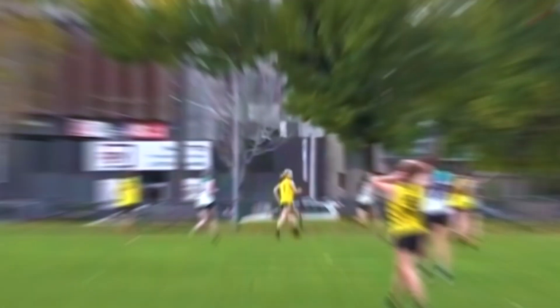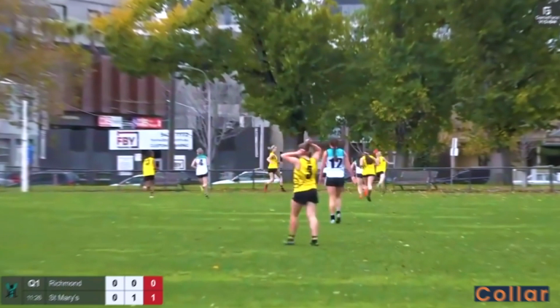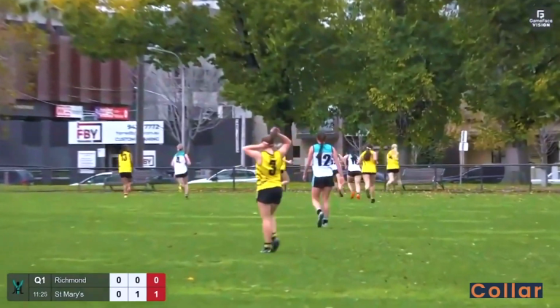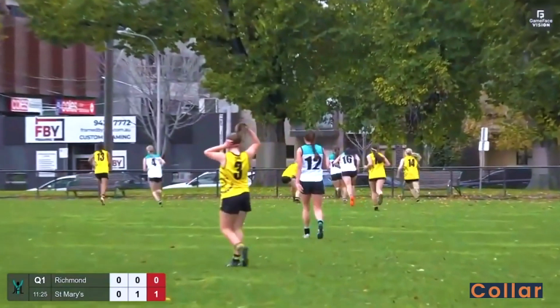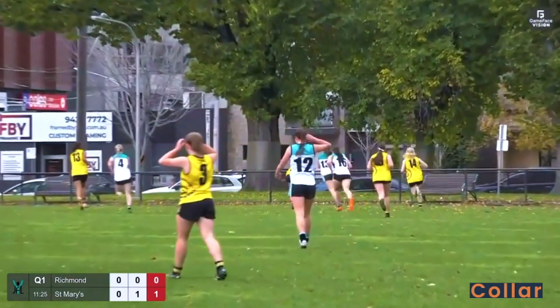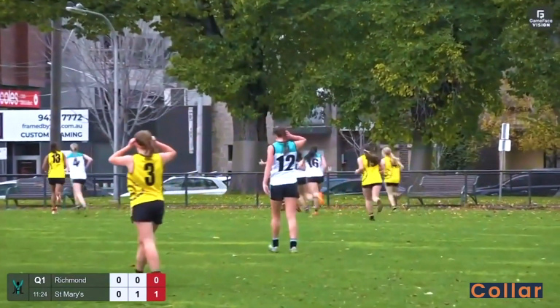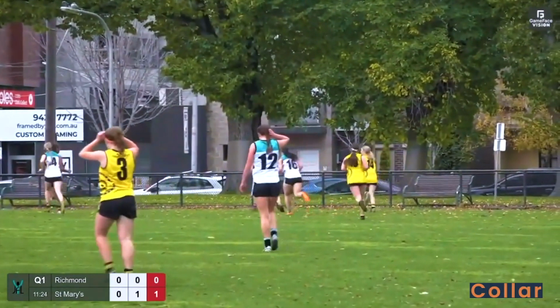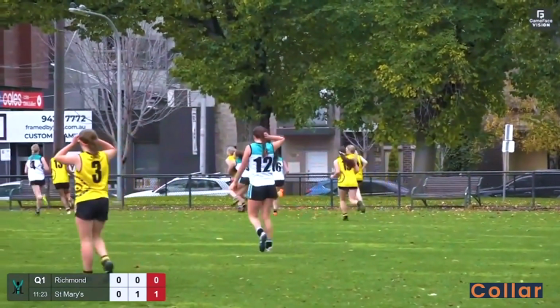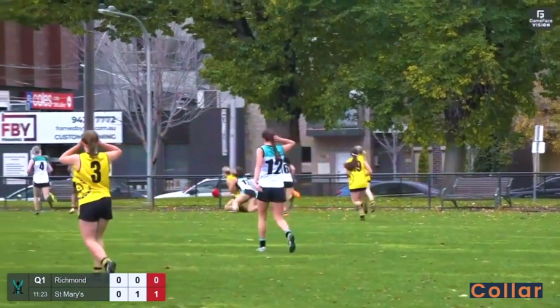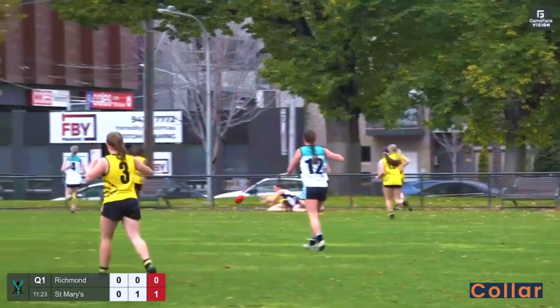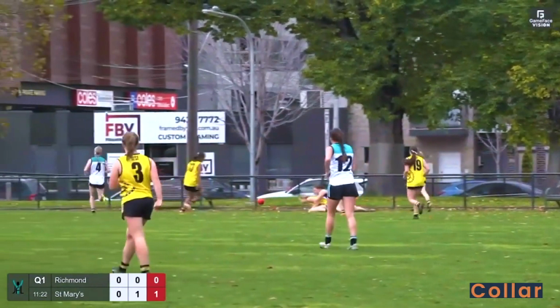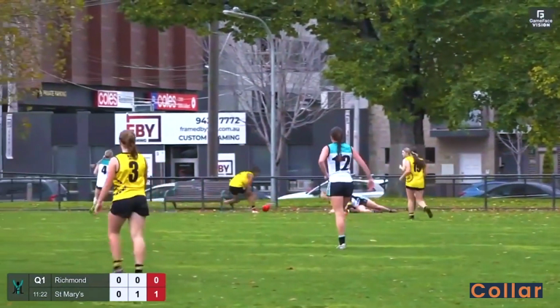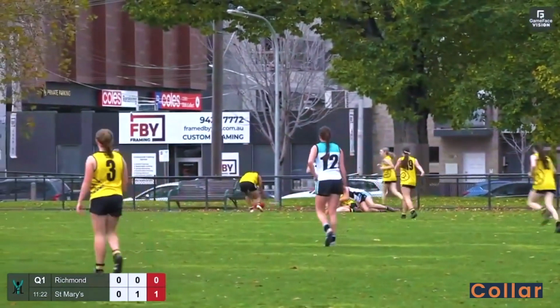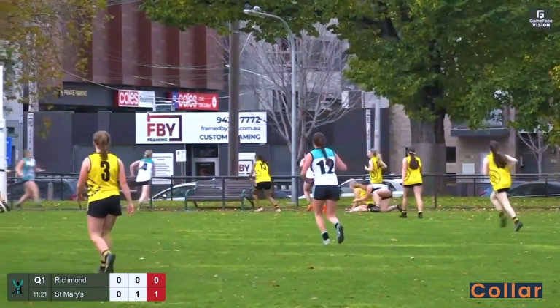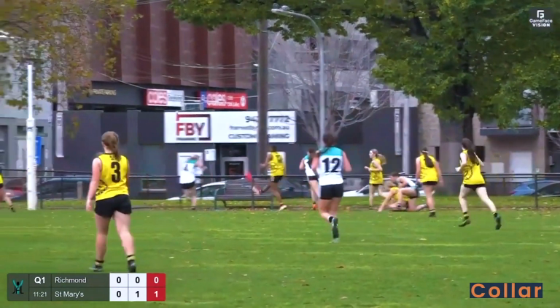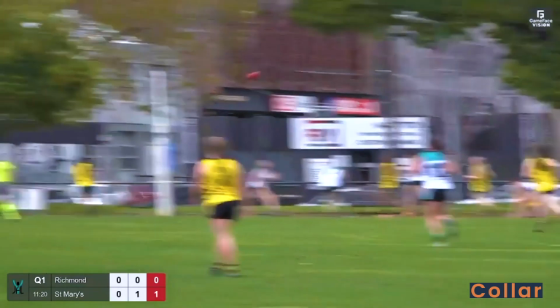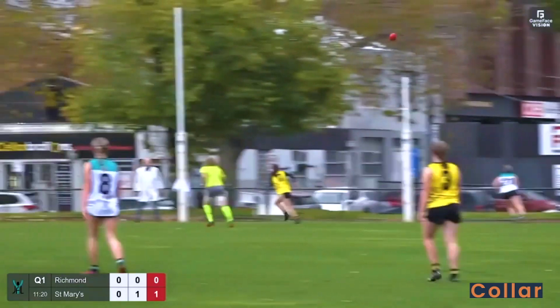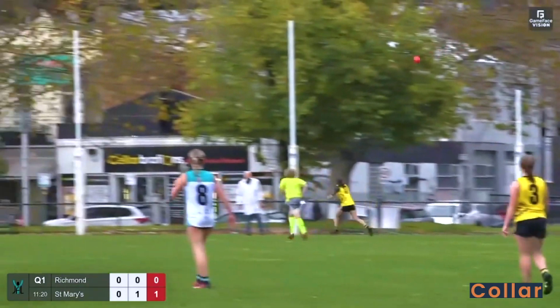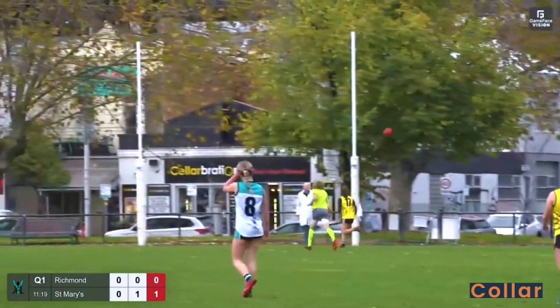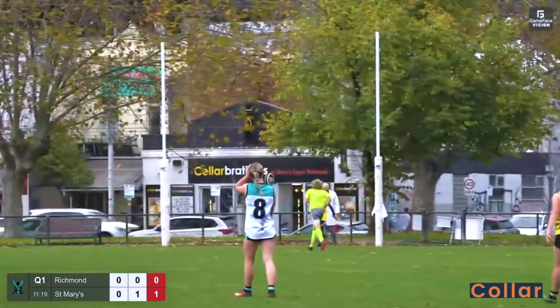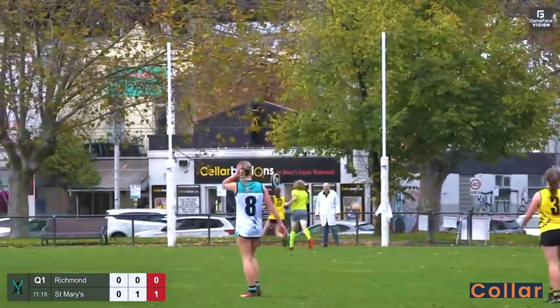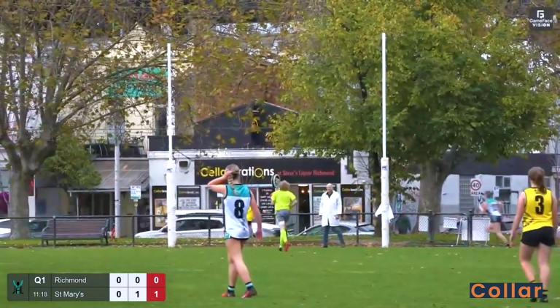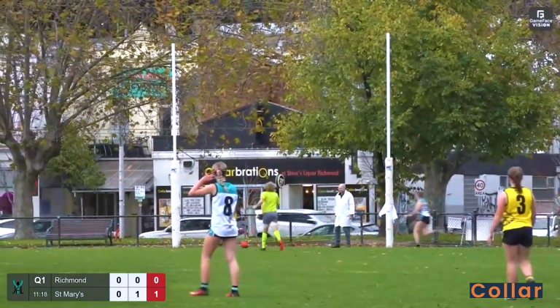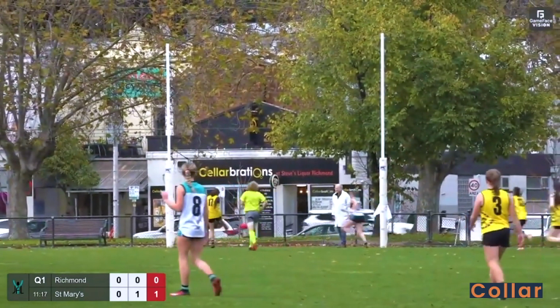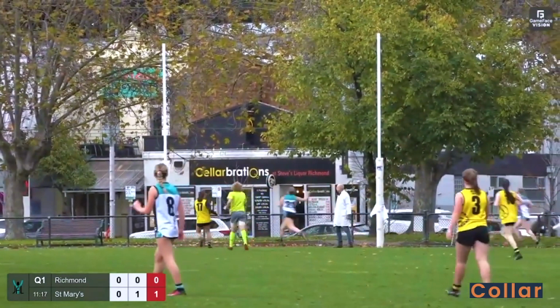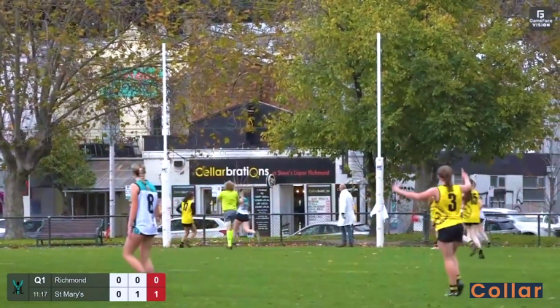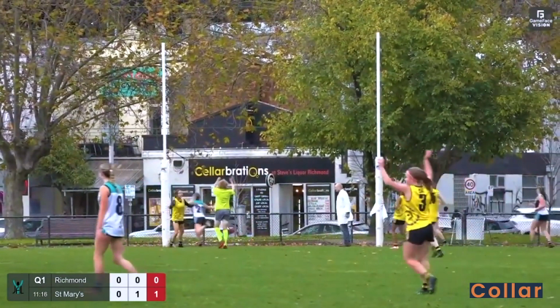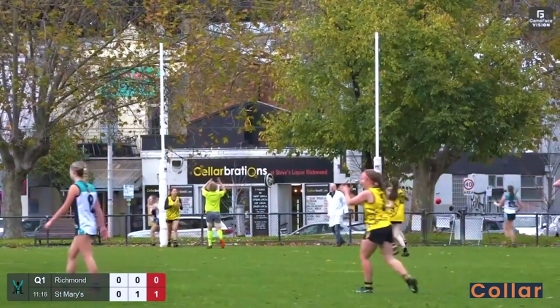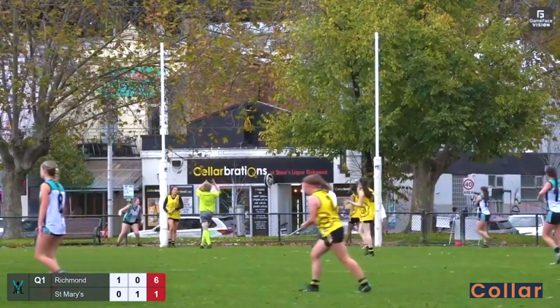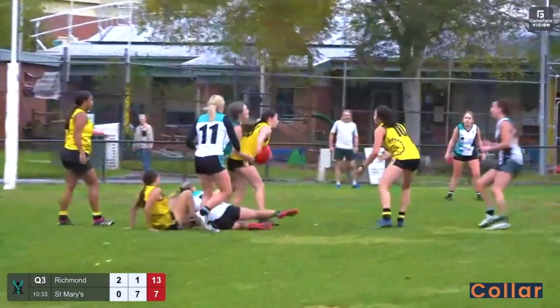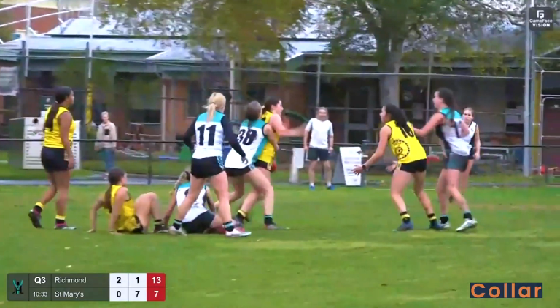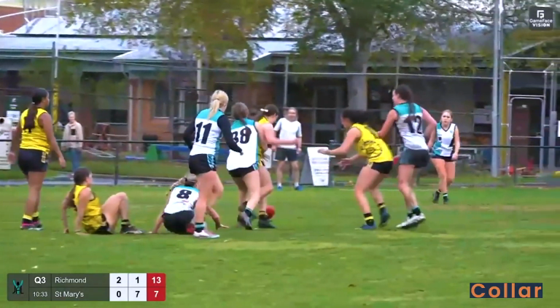The intended target was Mosley for Richmond. Bush in the pocket, kicks to the top of the square and soccering through. Letting them play.